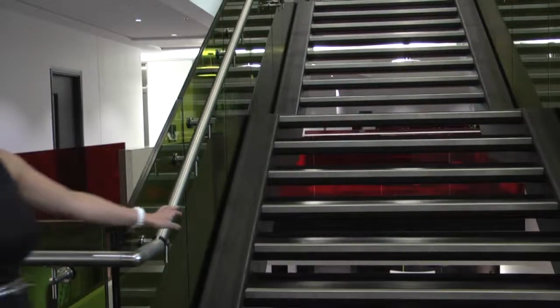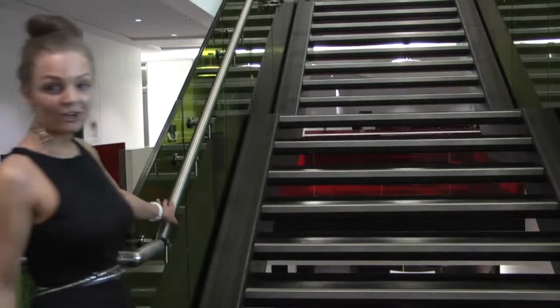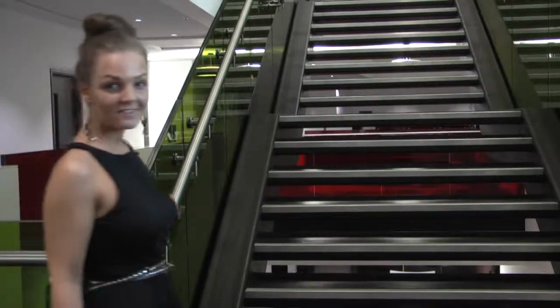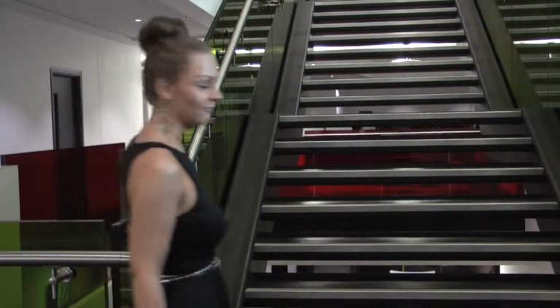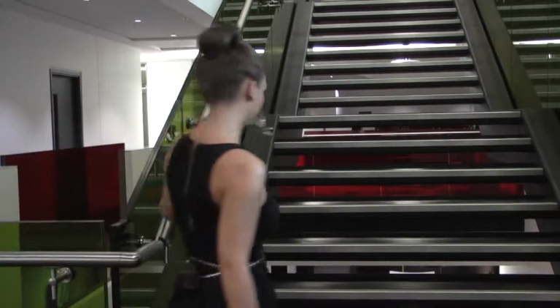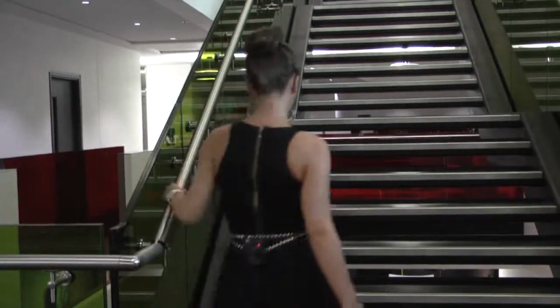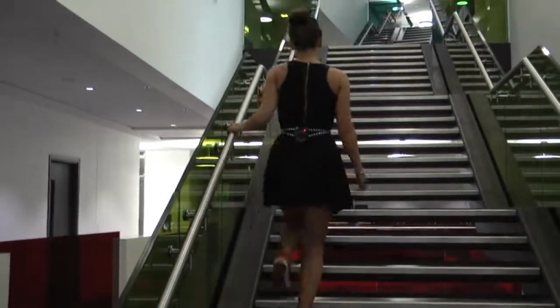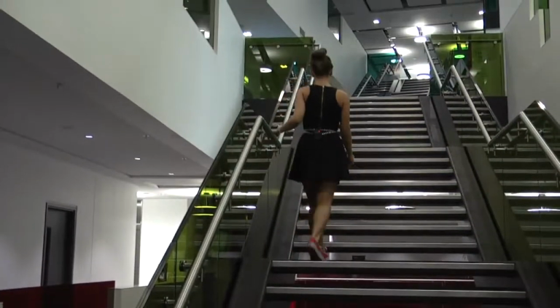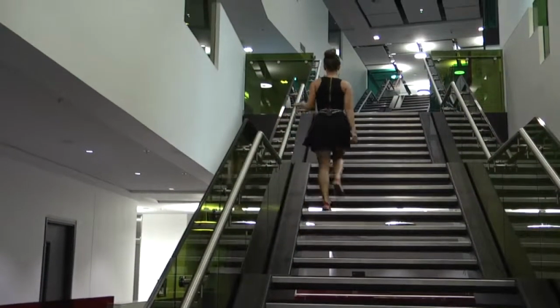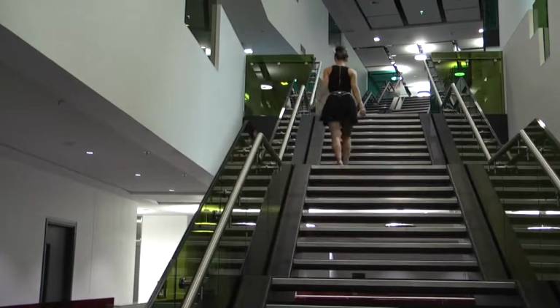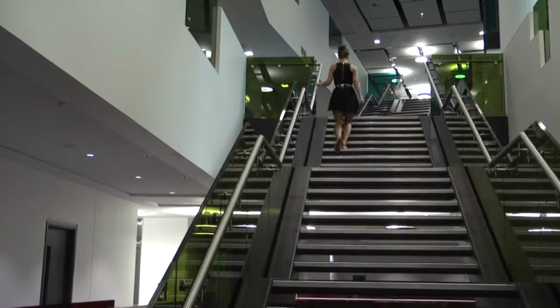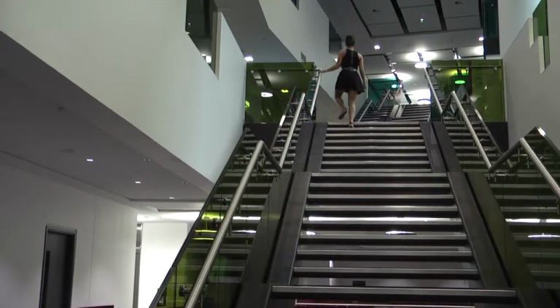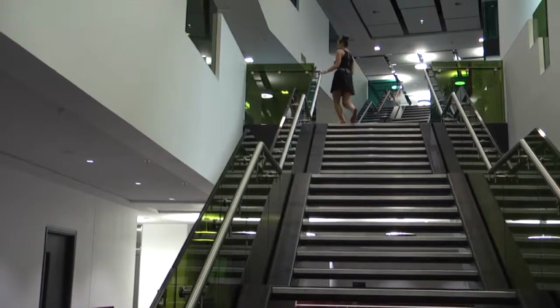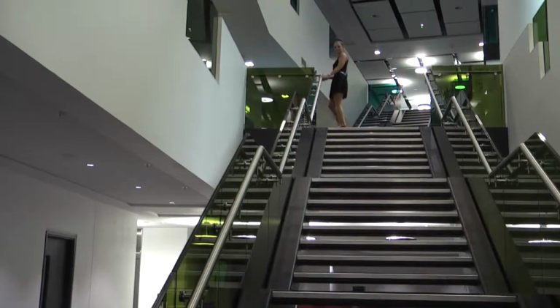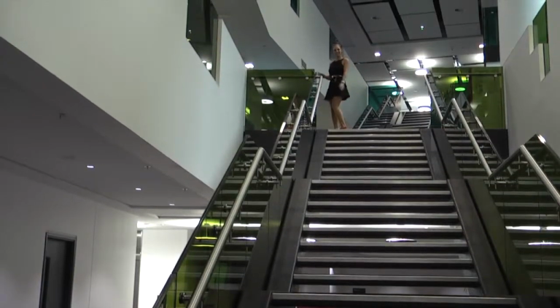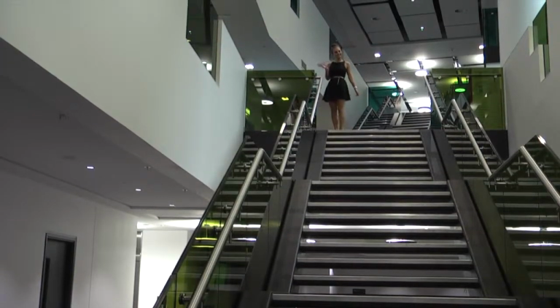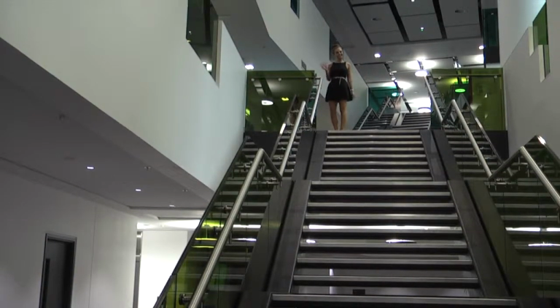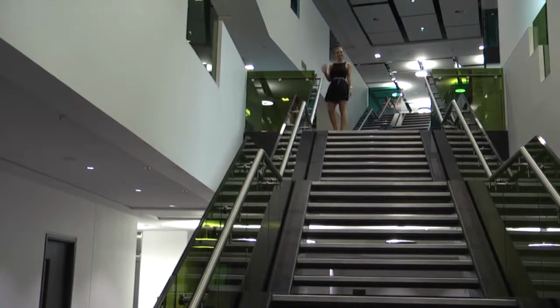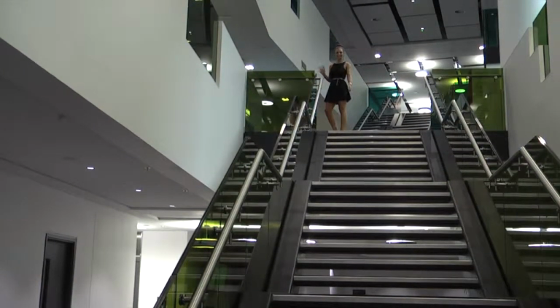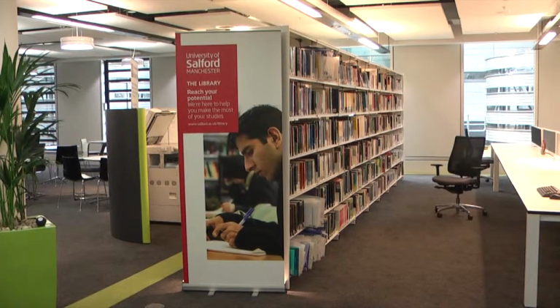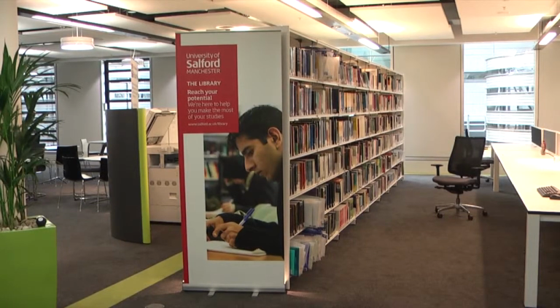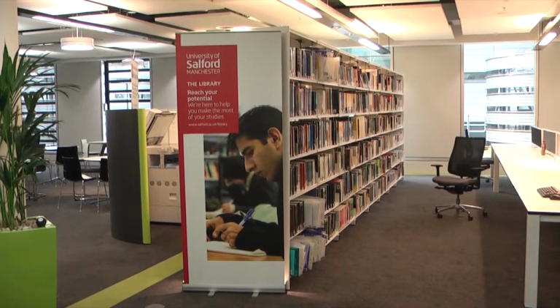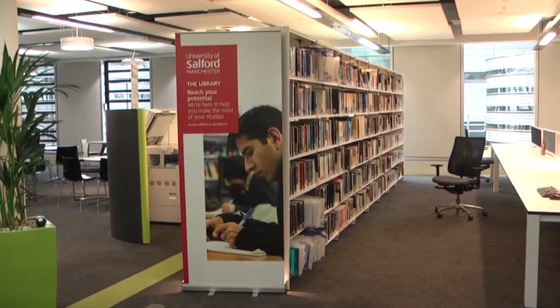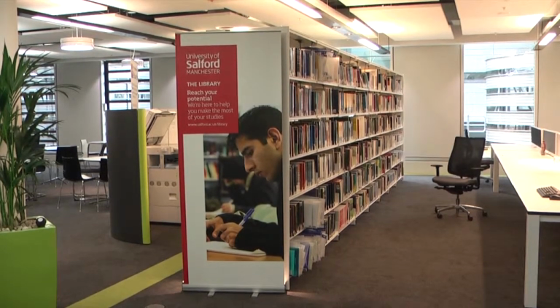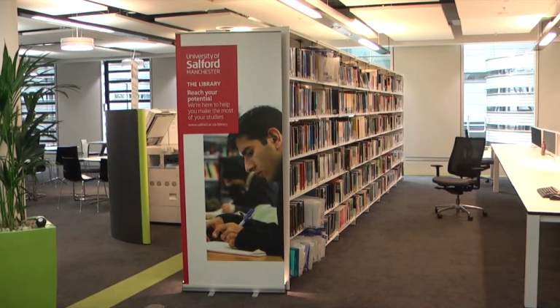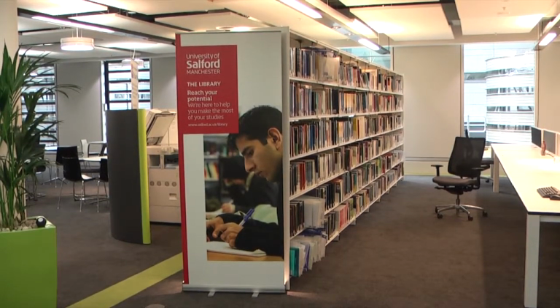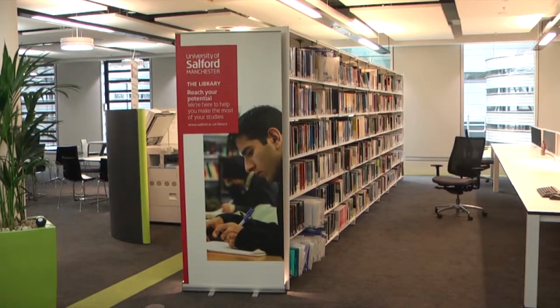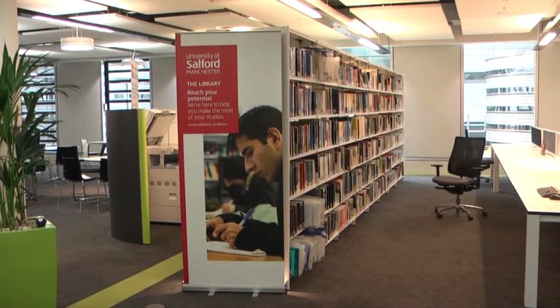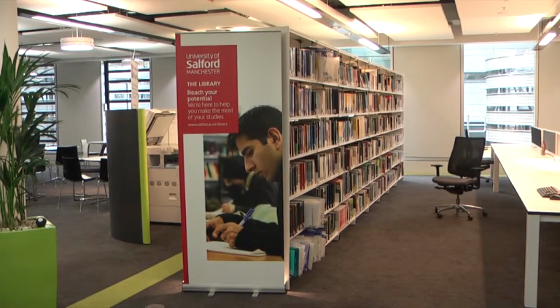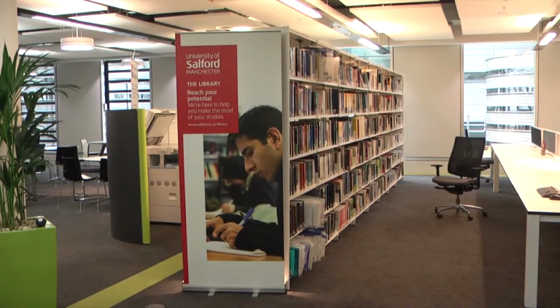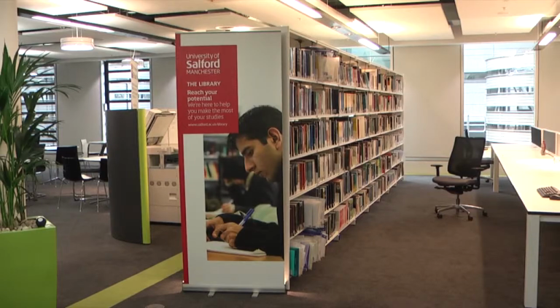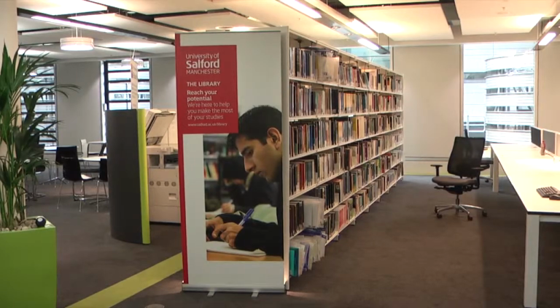On the second floor, the library can be found, along with vending machines for food and drink.